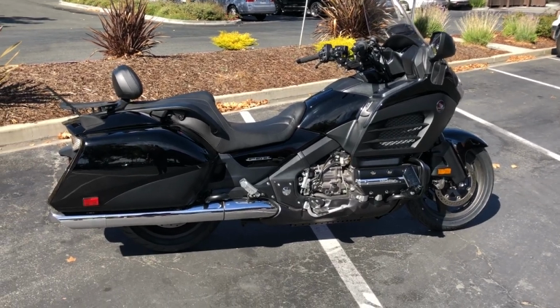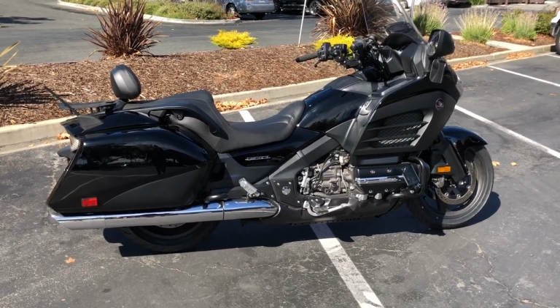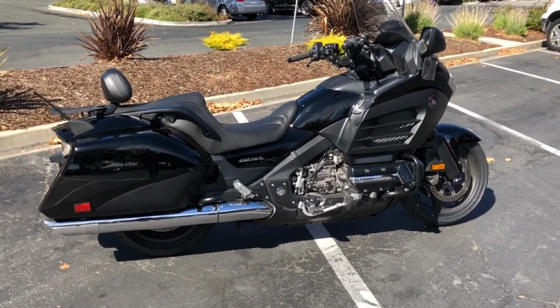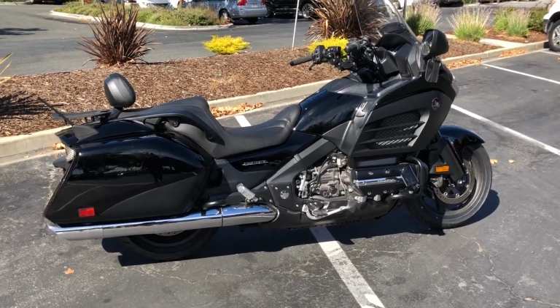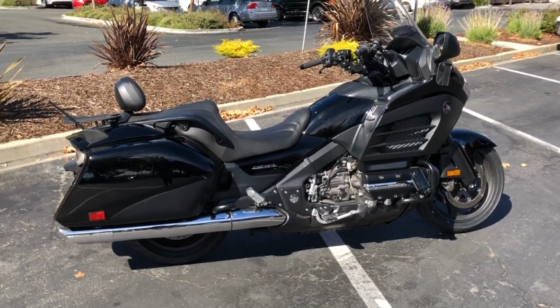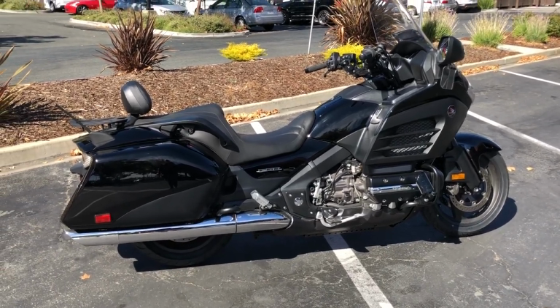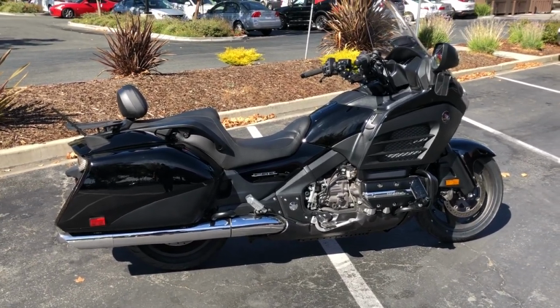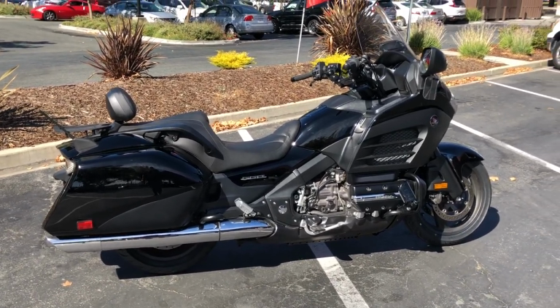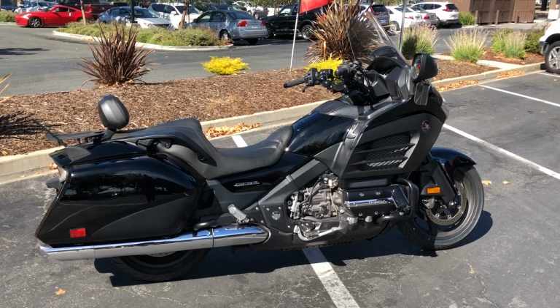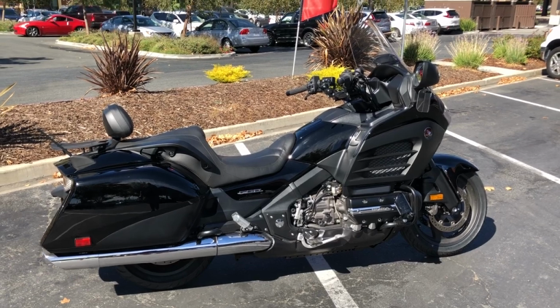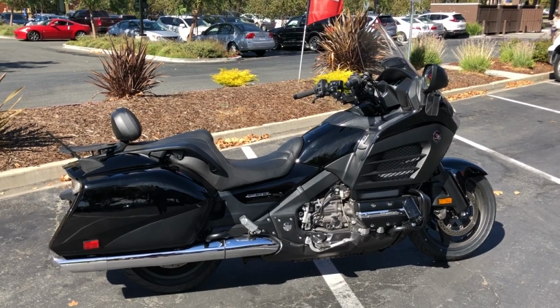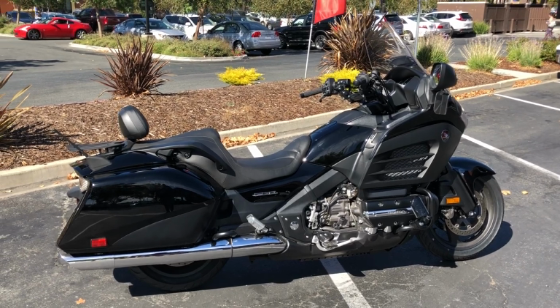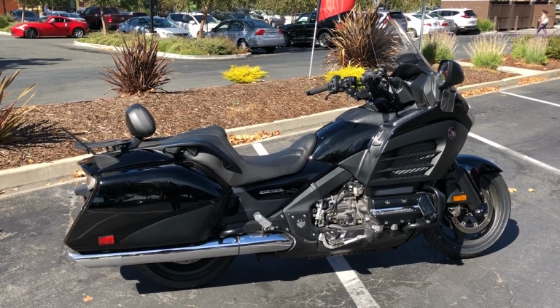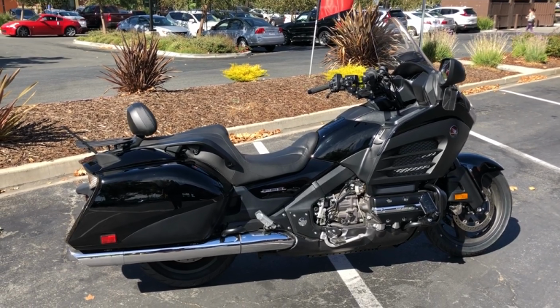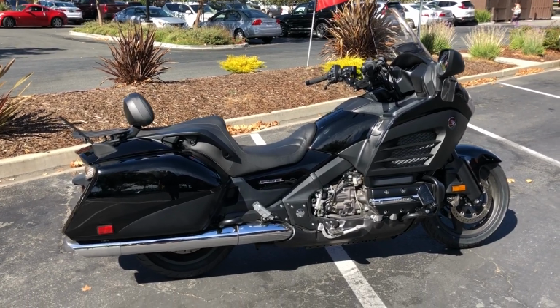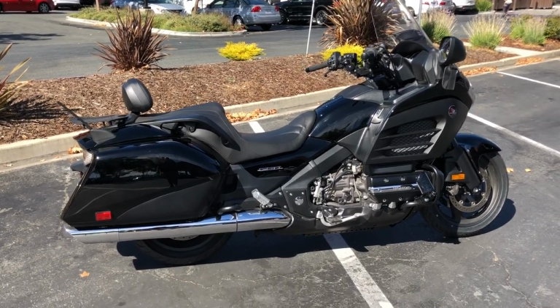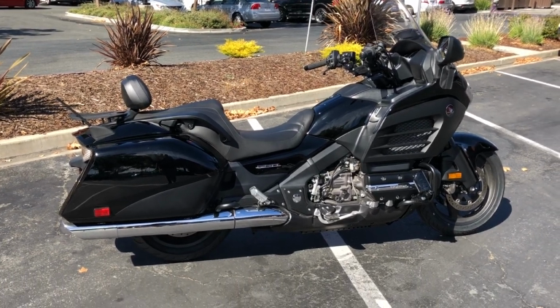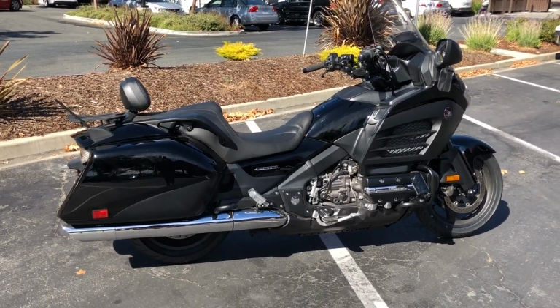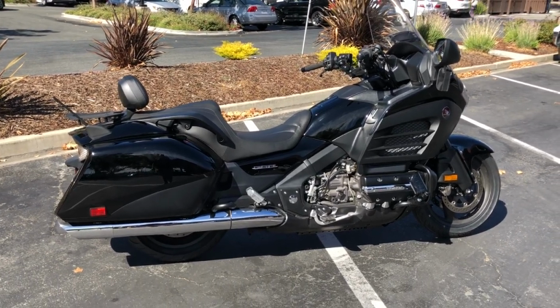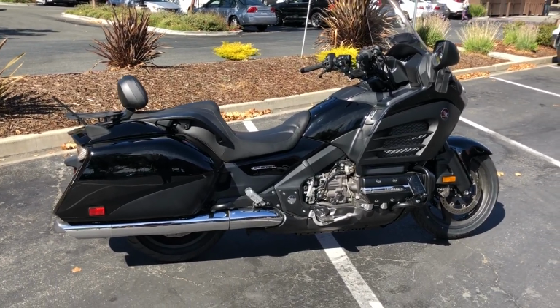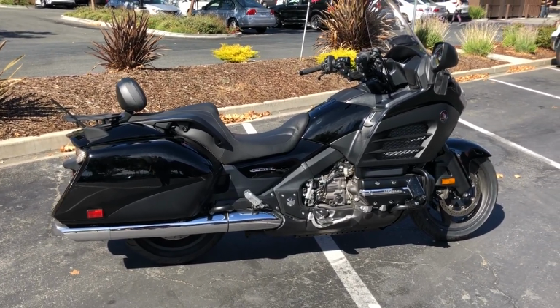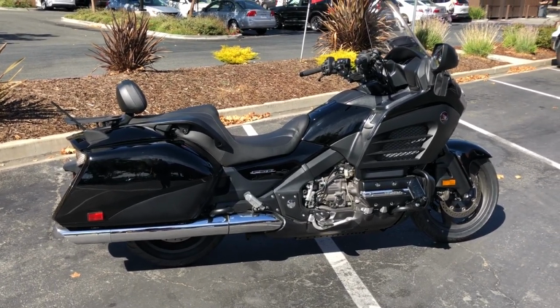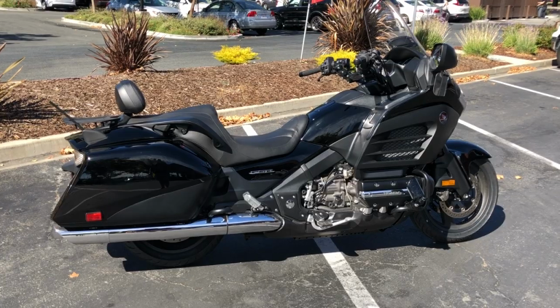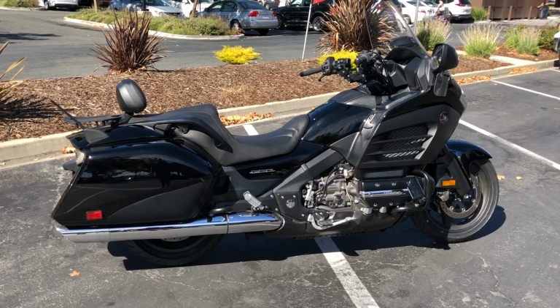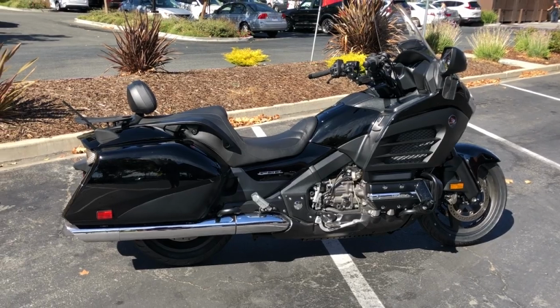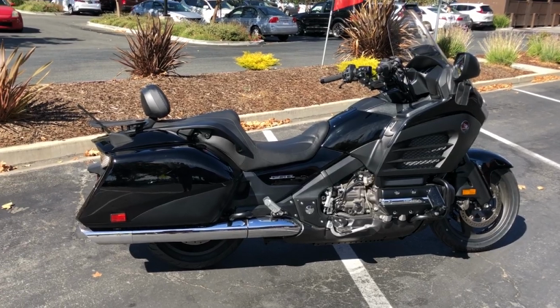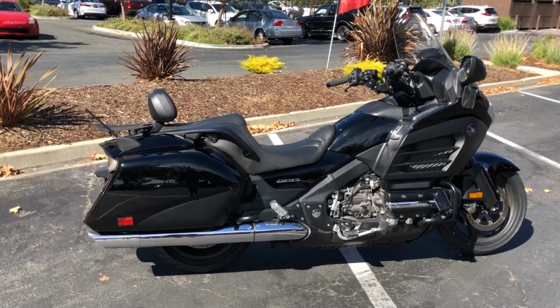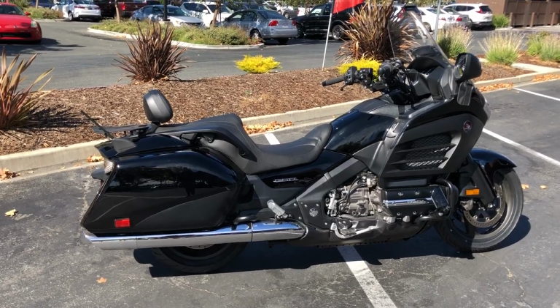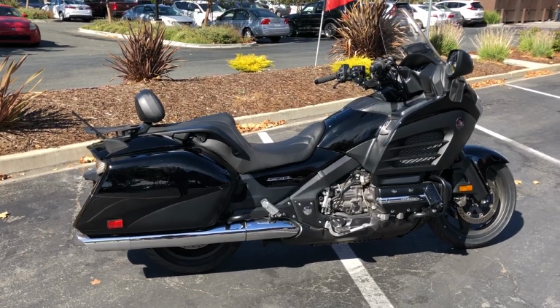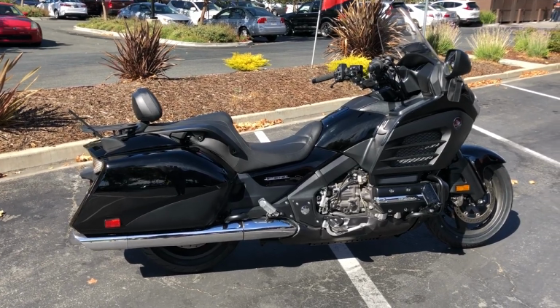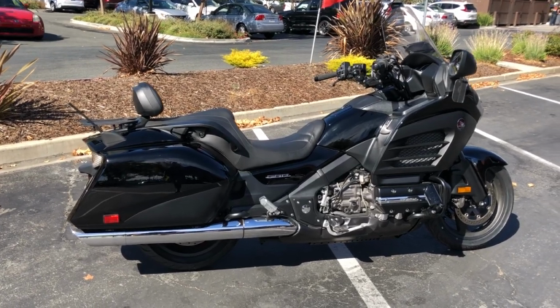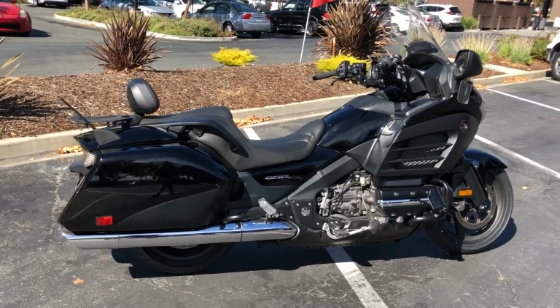The bike's also been gone through by our service department — did an oil change and safety check and she's all dialed in ready to go. We can provide financing as well as an extended warranty on this bike. Also forgot to mention it has a center stand on it.